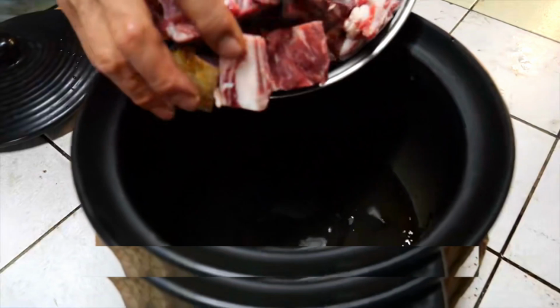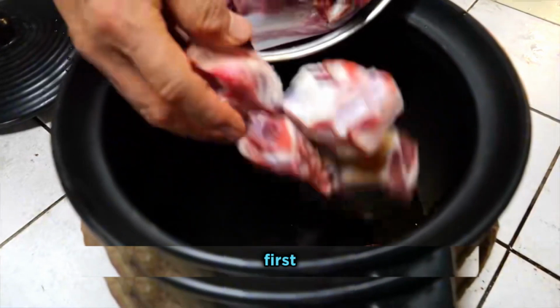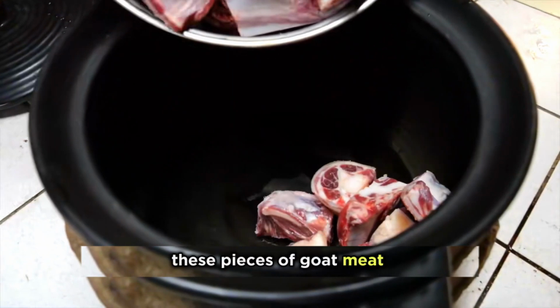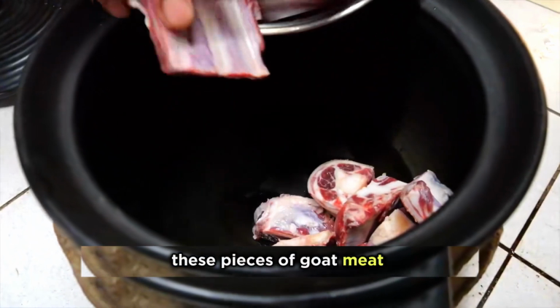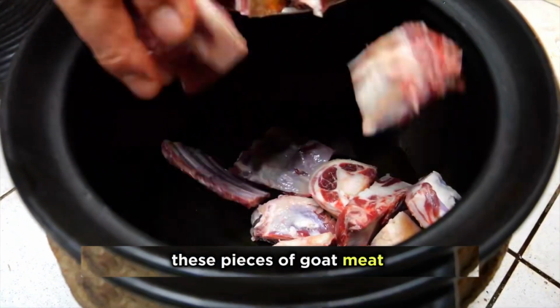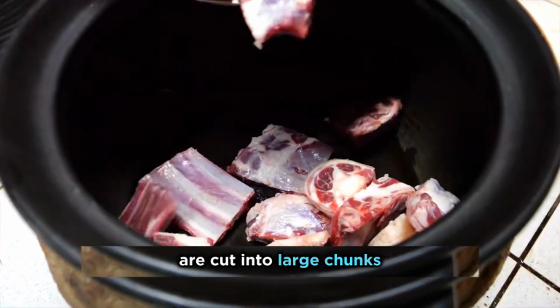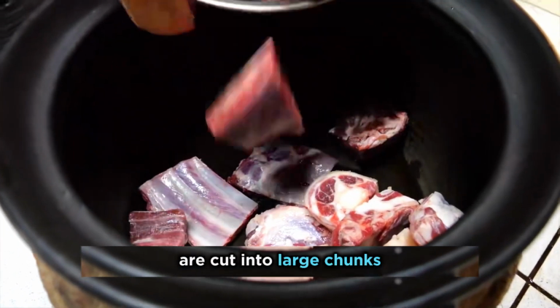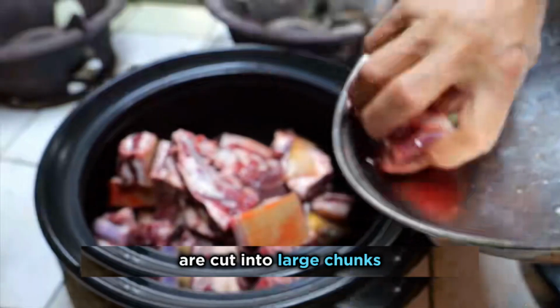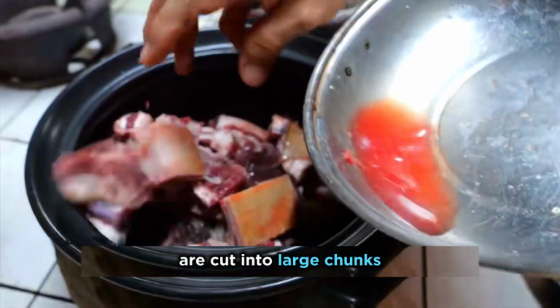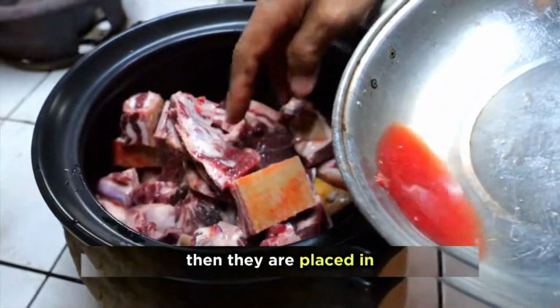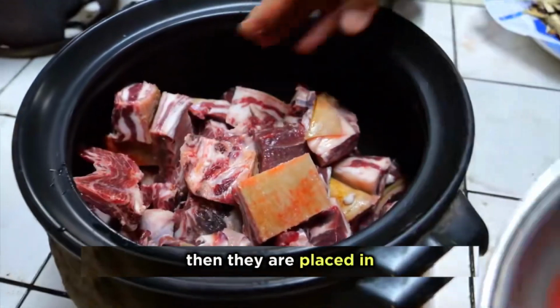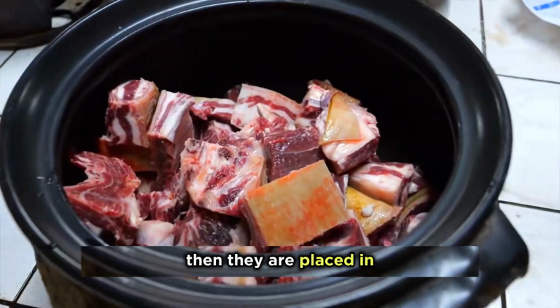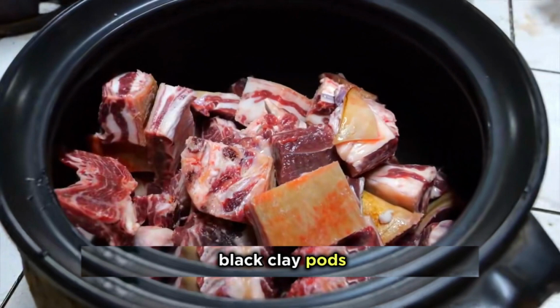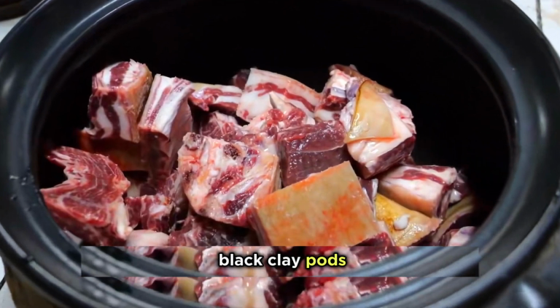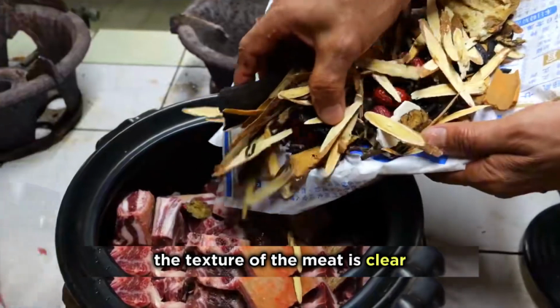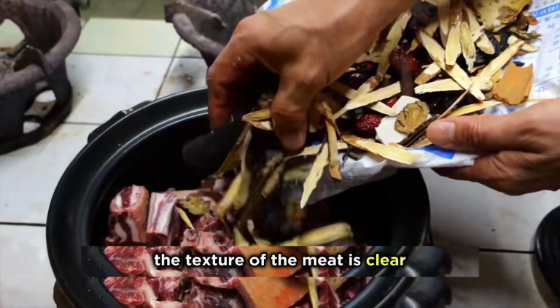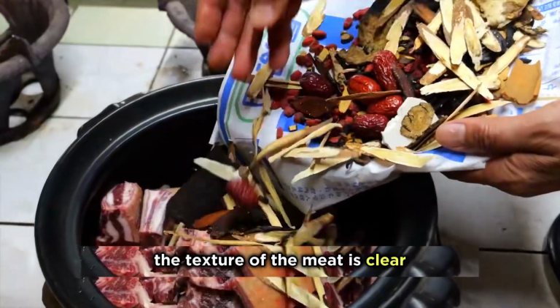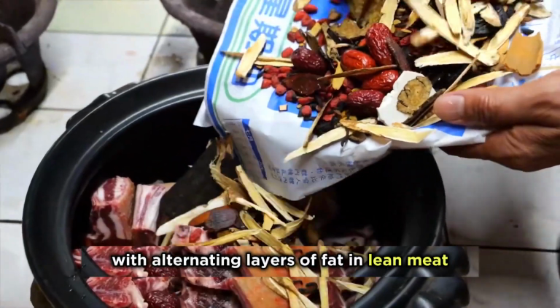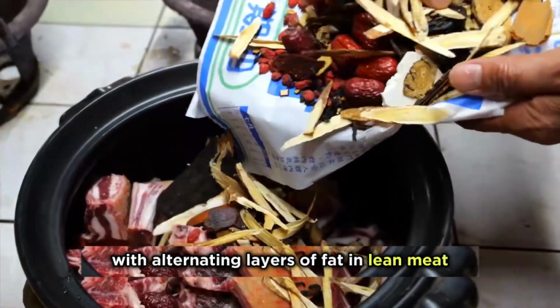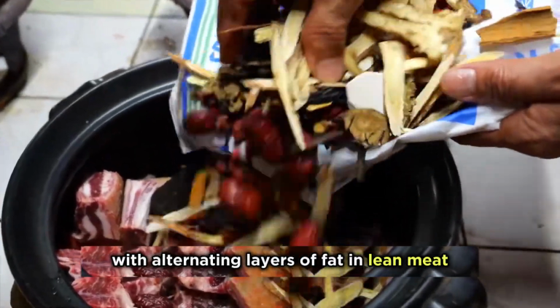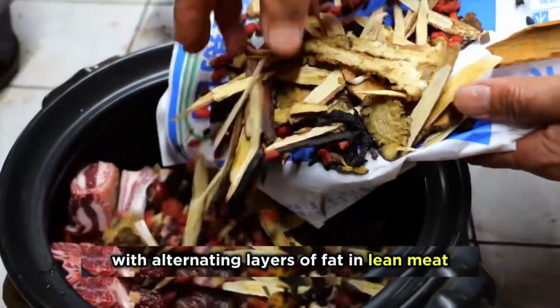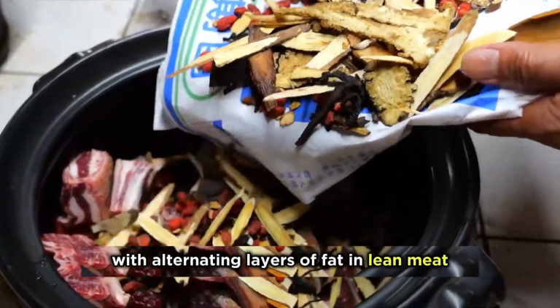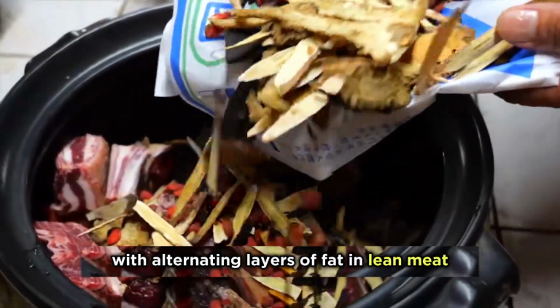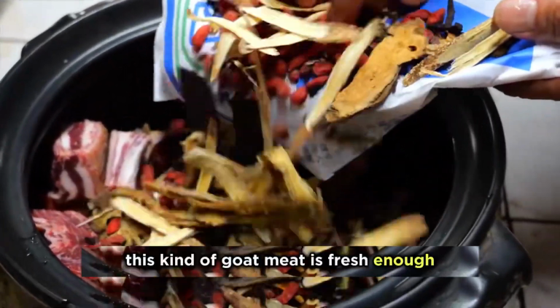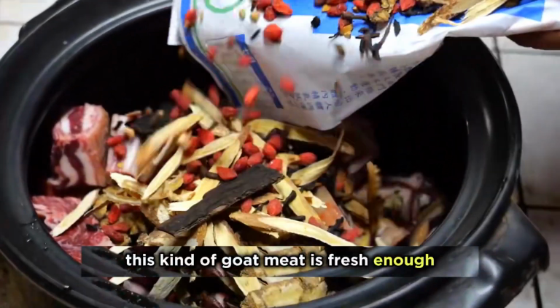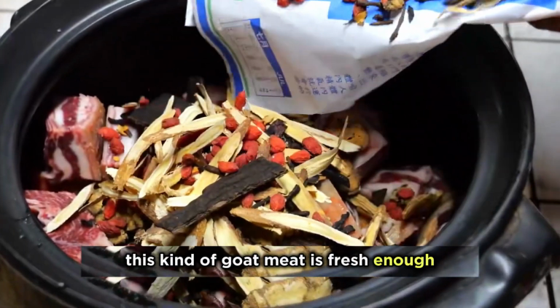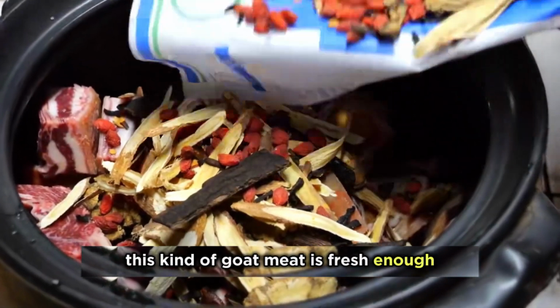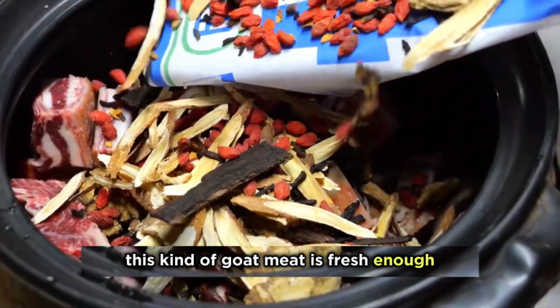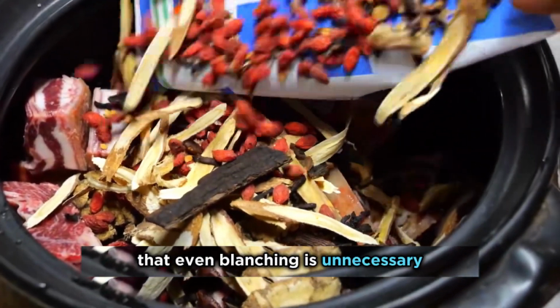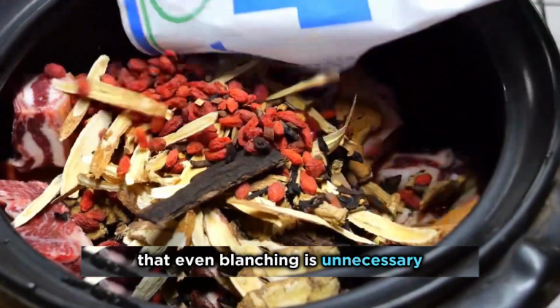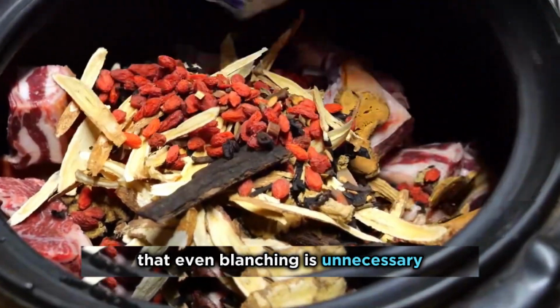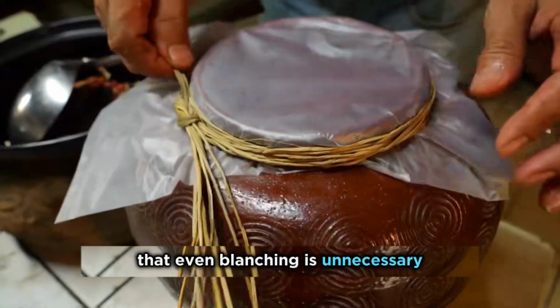First, these pieces of goat meat are cut into large chunks, then placed in black clay pots. The texture of the meat is clear, with alternating layers of fat and lean meat. This kind of goat meat is fresh enough that even blanching is unnecessary.